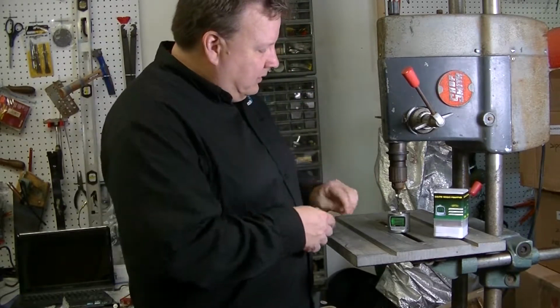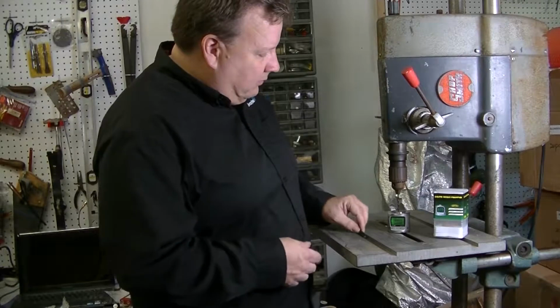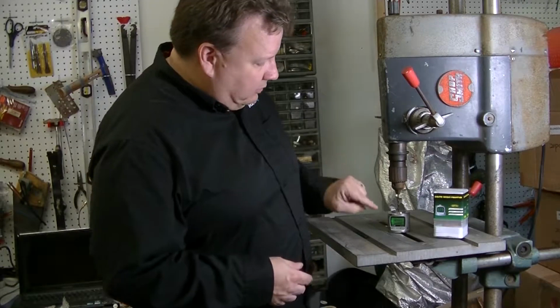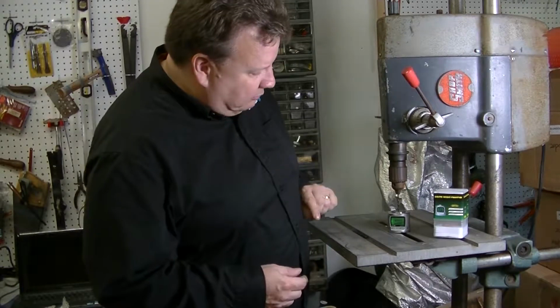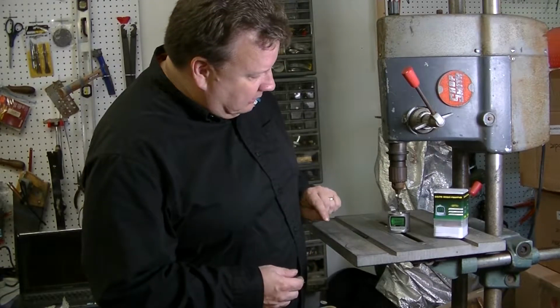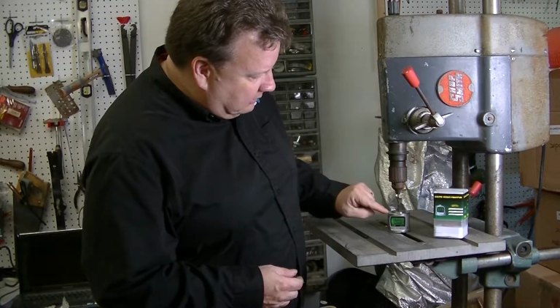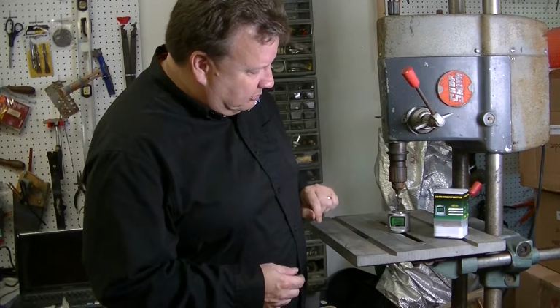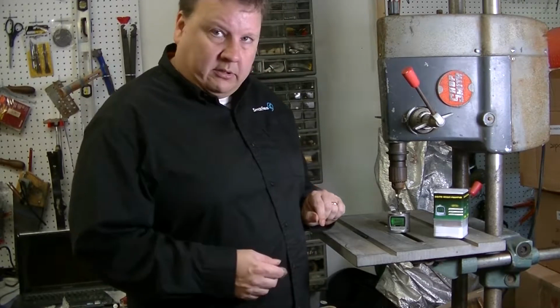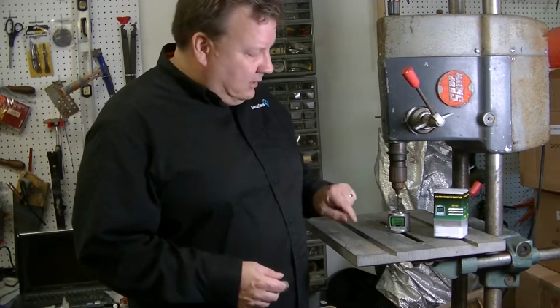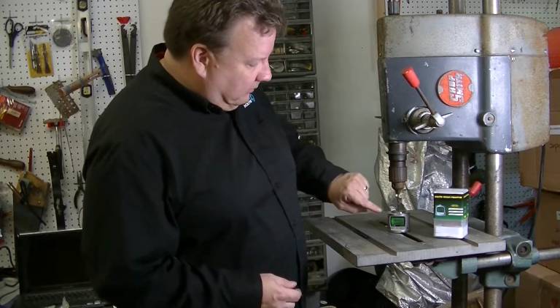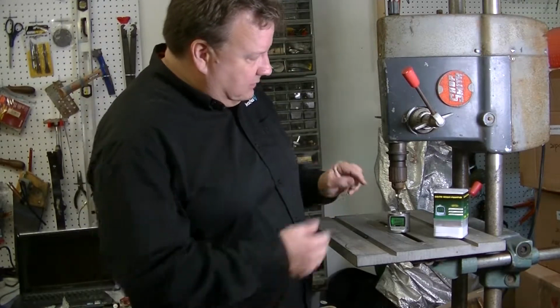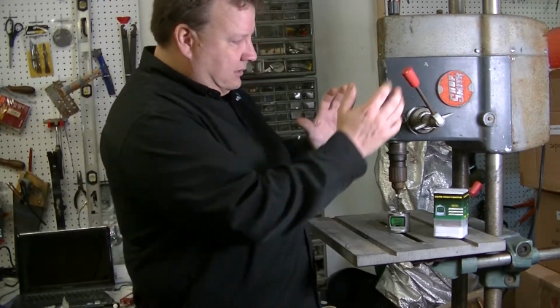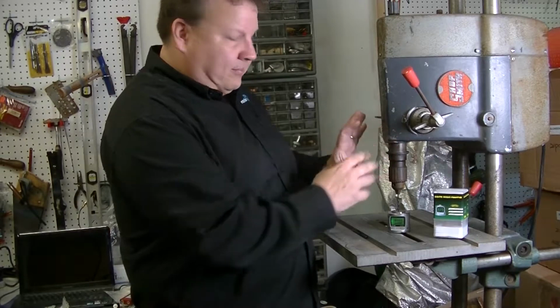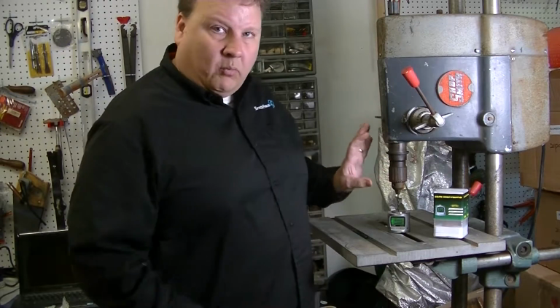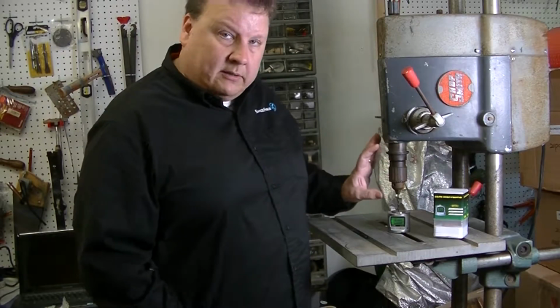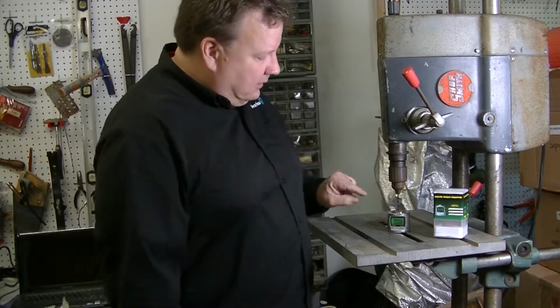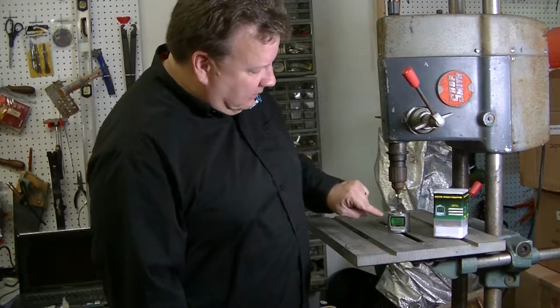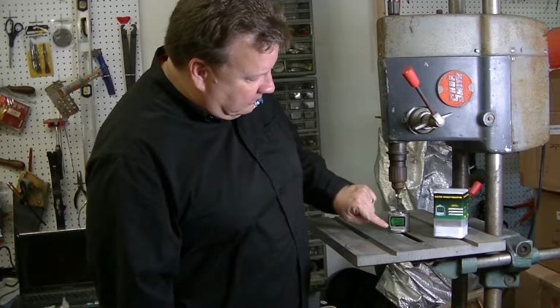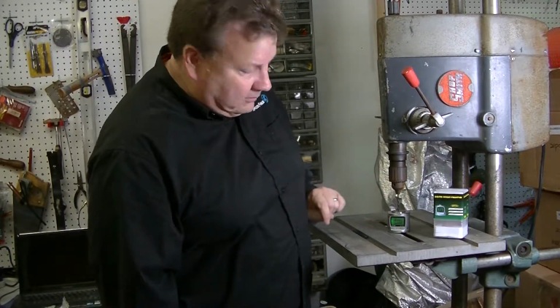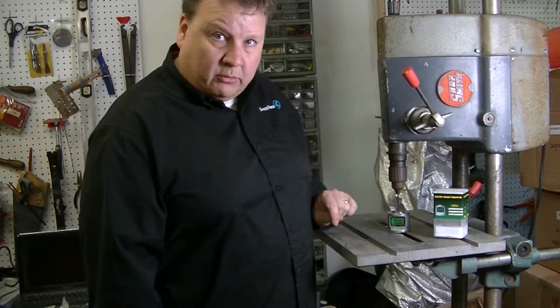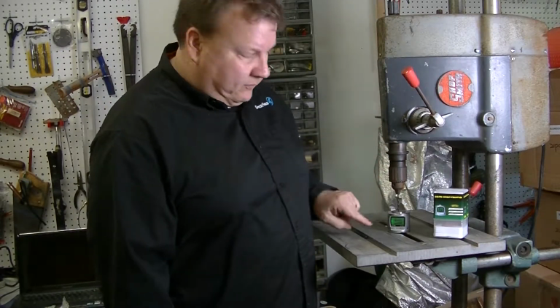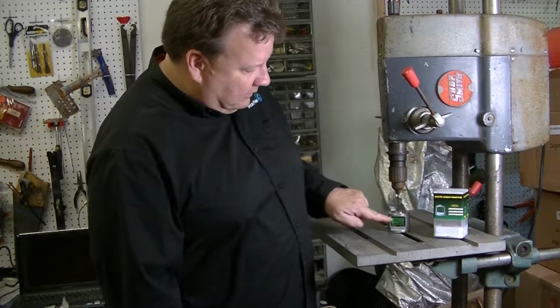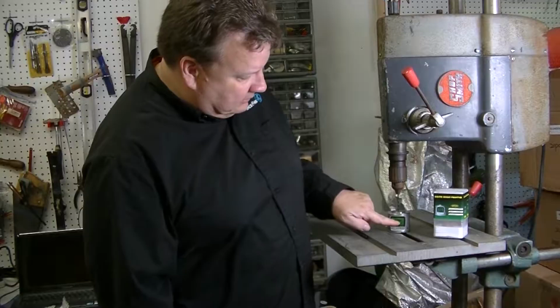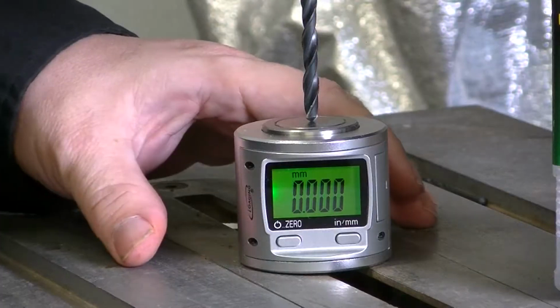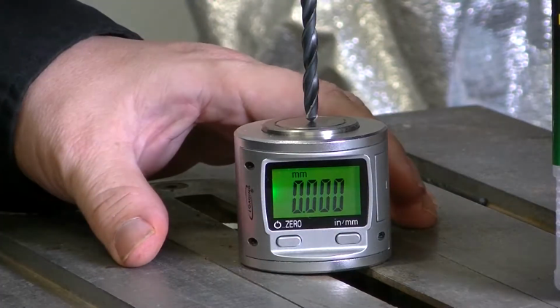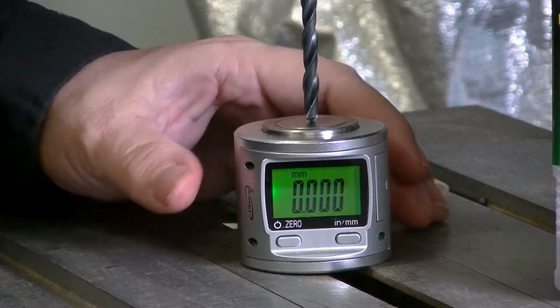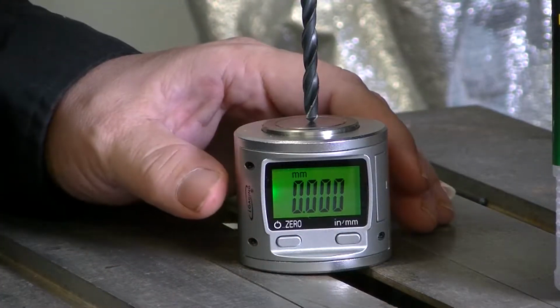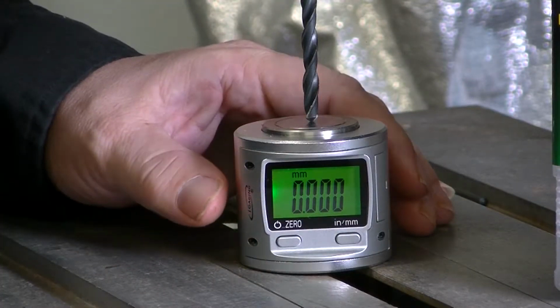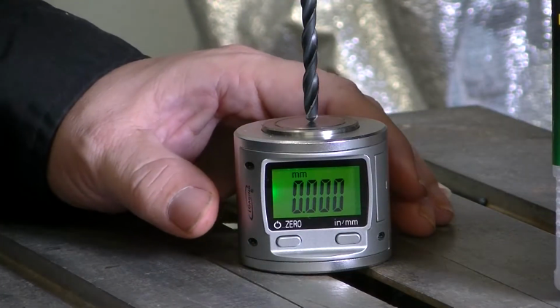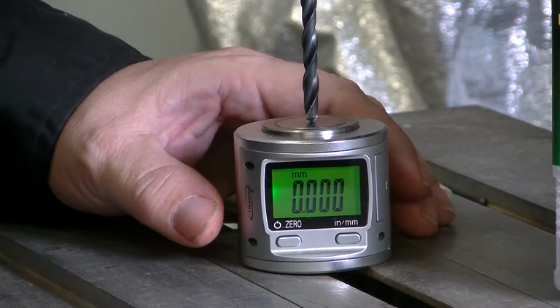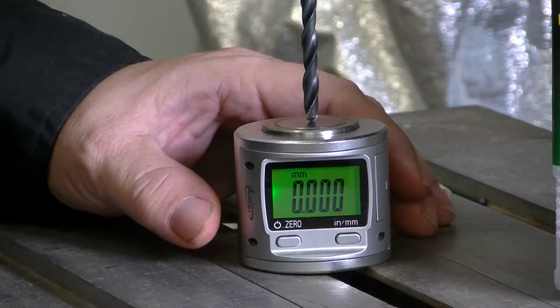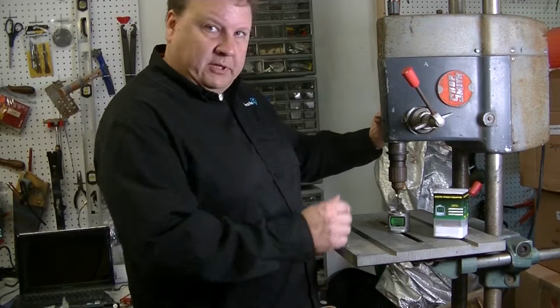What I can do is put the digital pre-setter here, set the depth that I want, zero it out — and you can see that it's all zeroes right now — and then I can change bits.